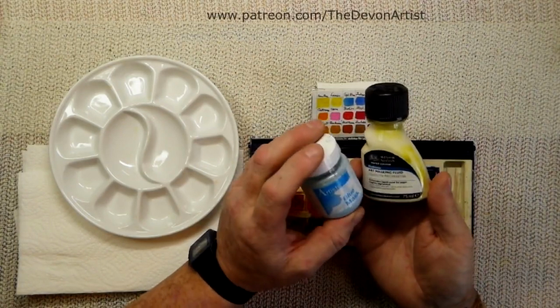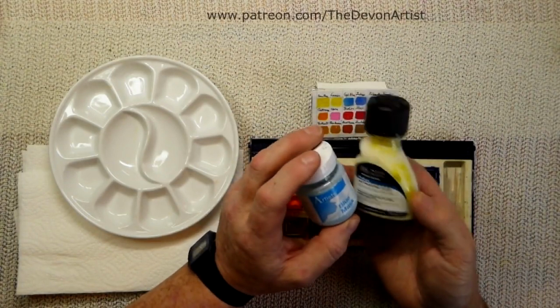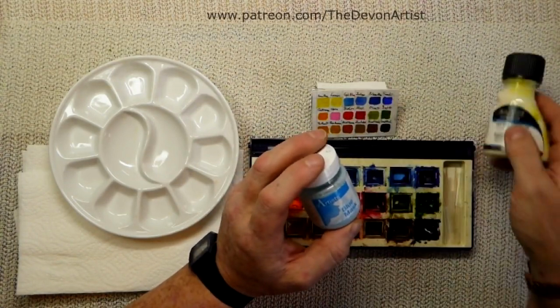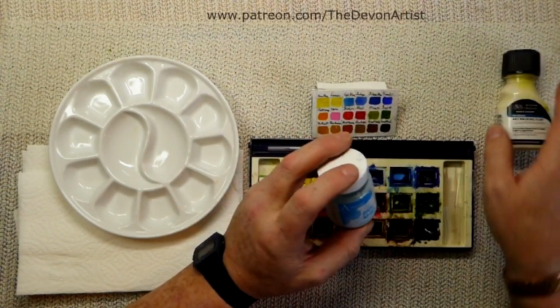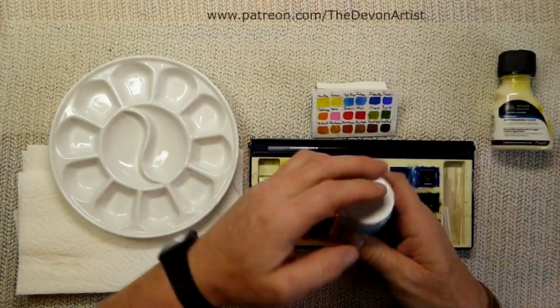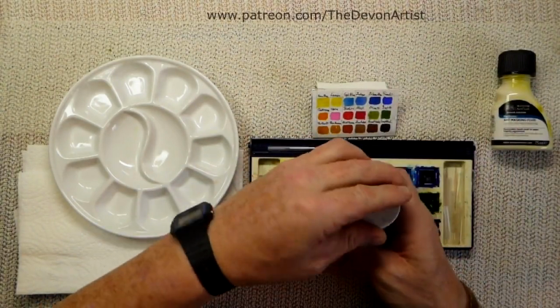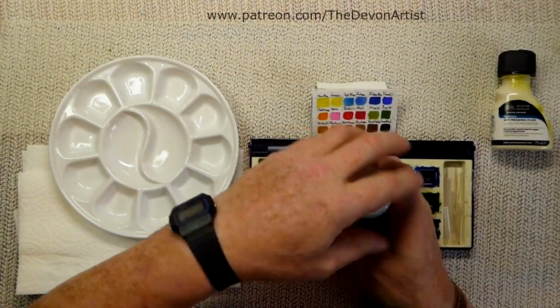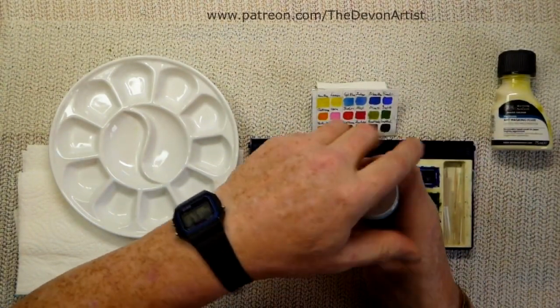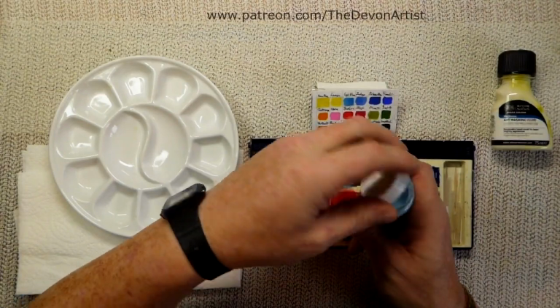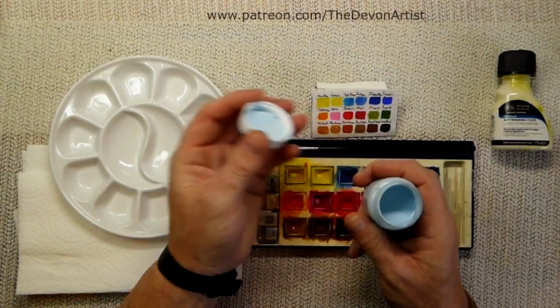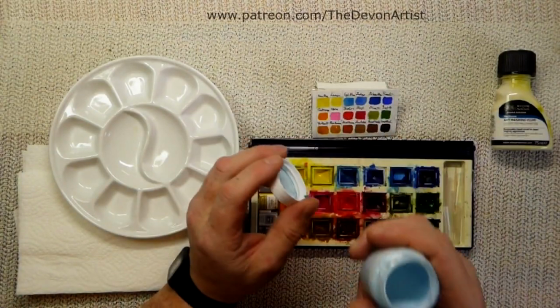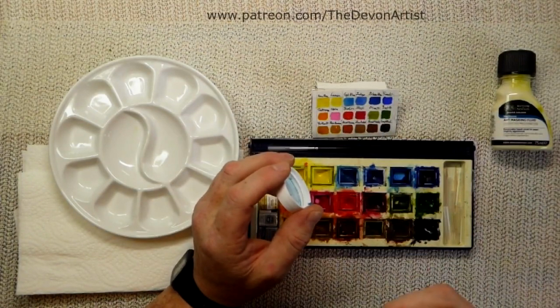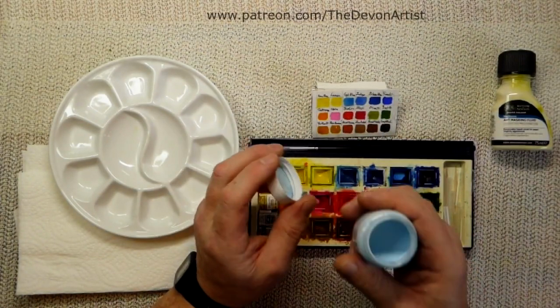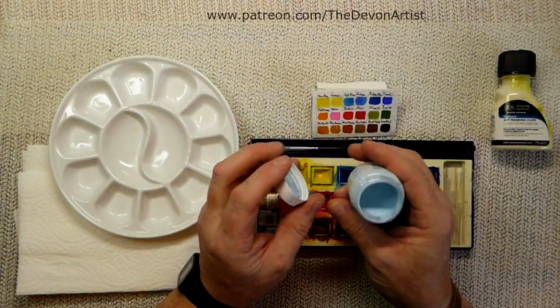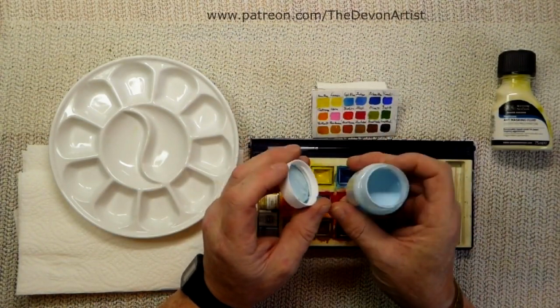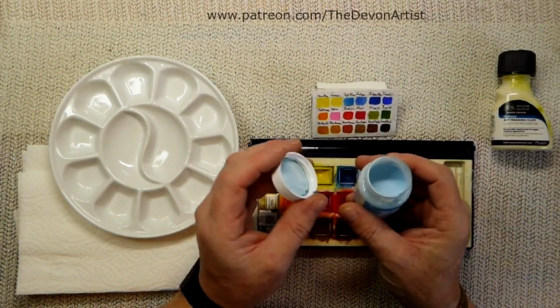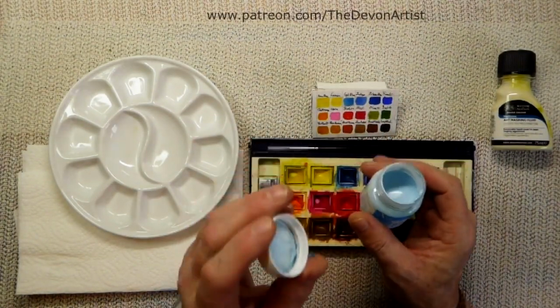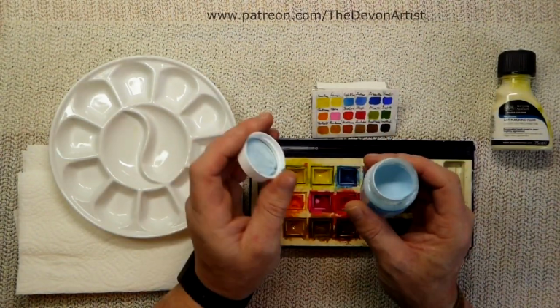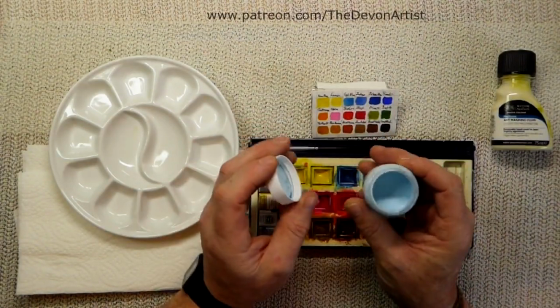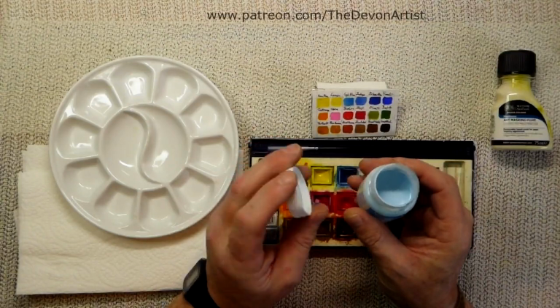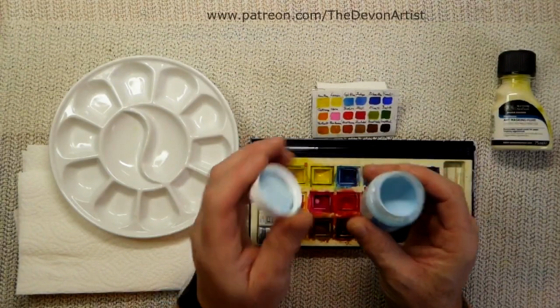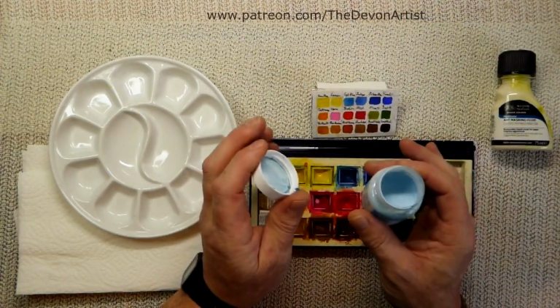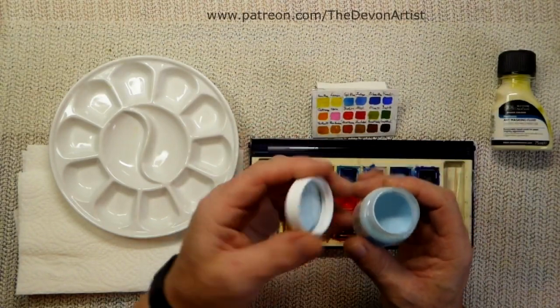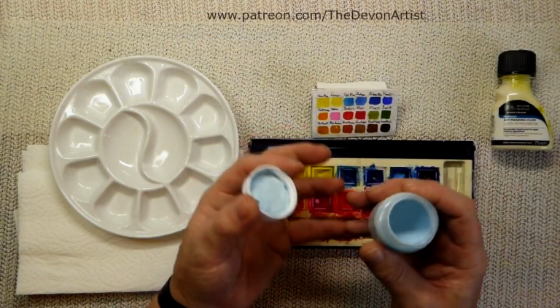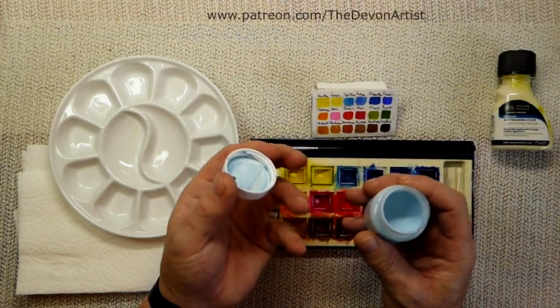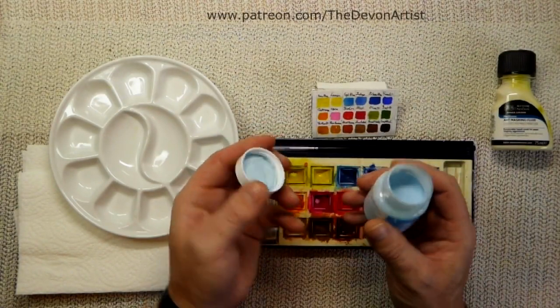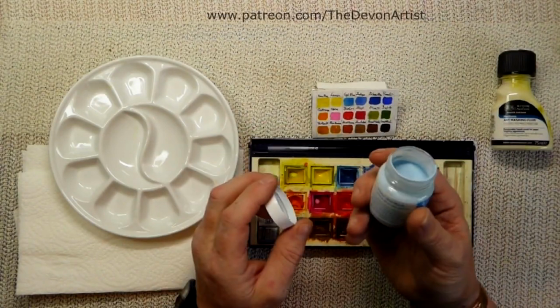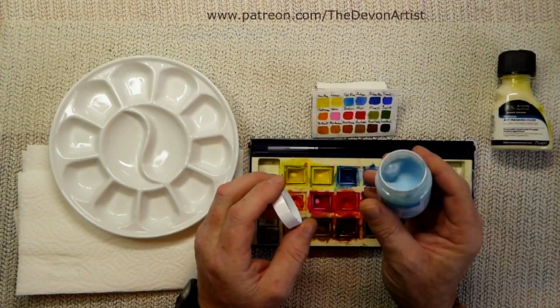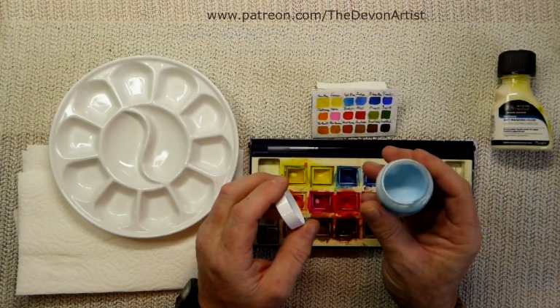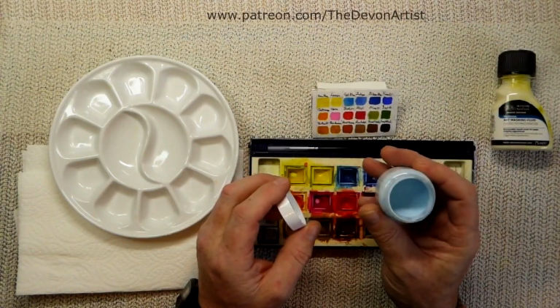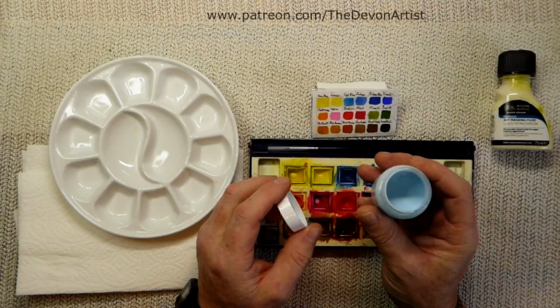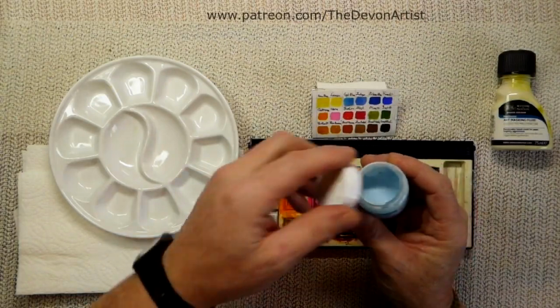The other thing is to have a little whiff of it — smell it. It should smell very latex-y. If it does, it's fine. But if it smells a little bit funny, a bit off, then it might be worth getting another one.